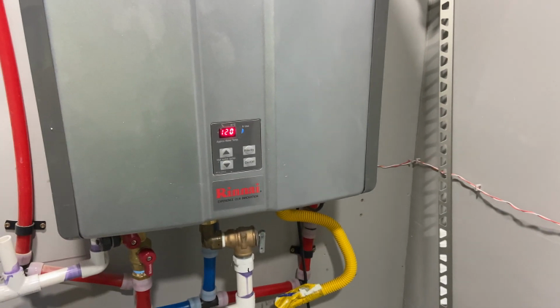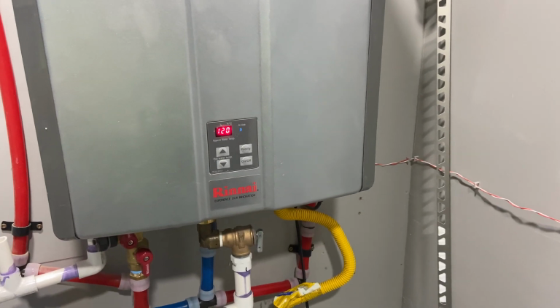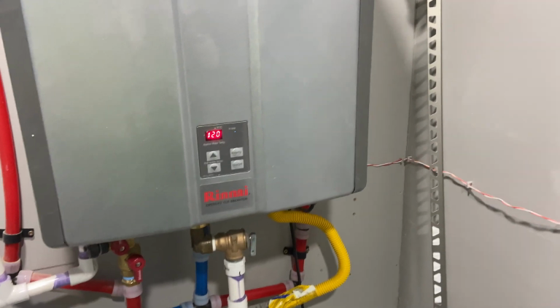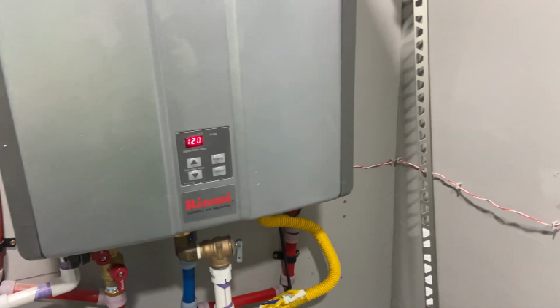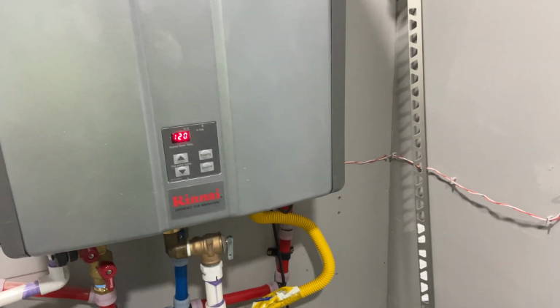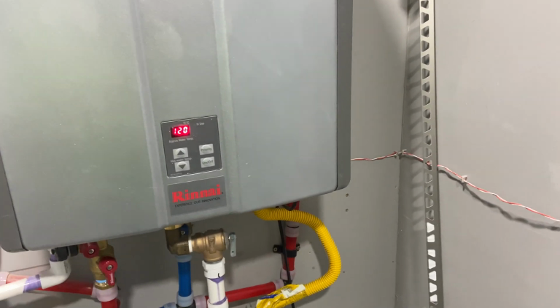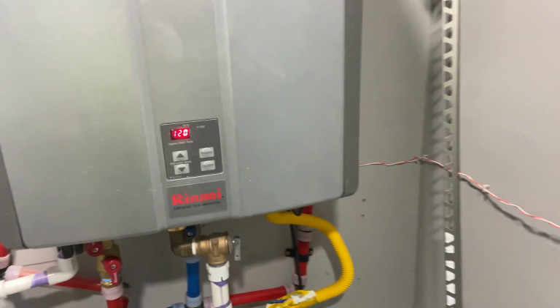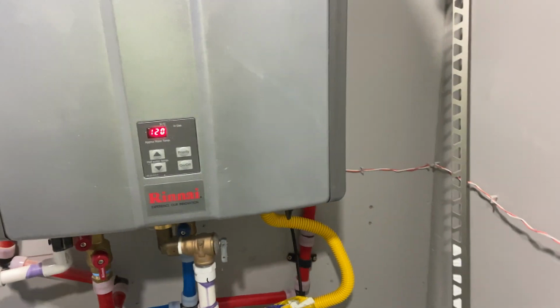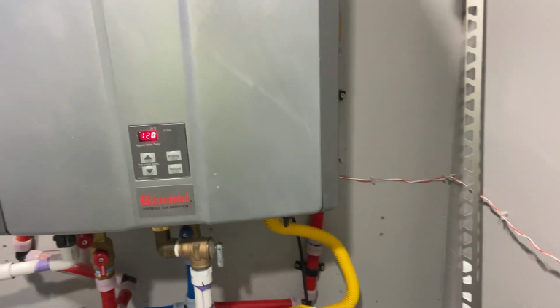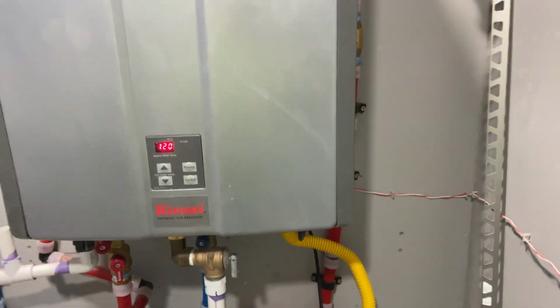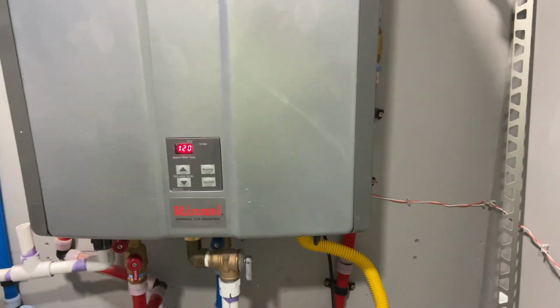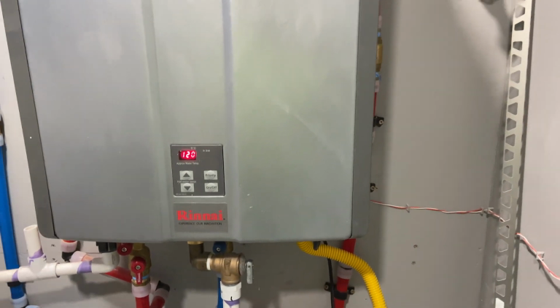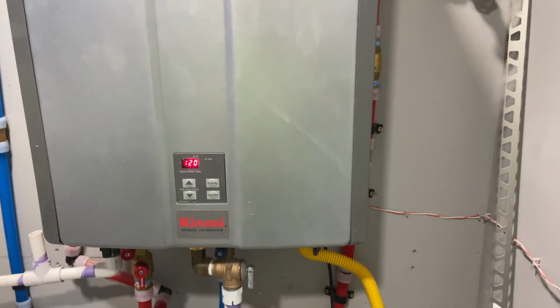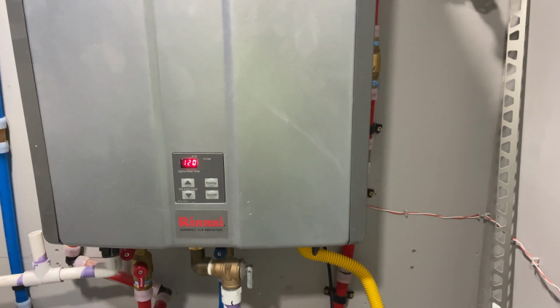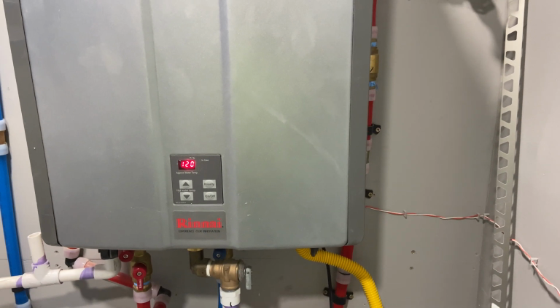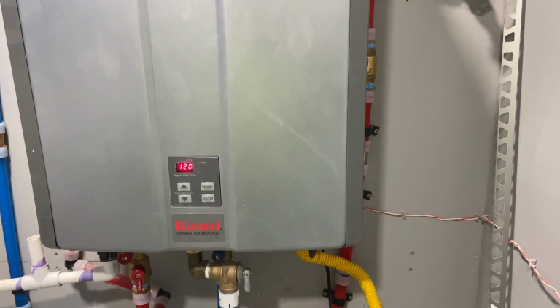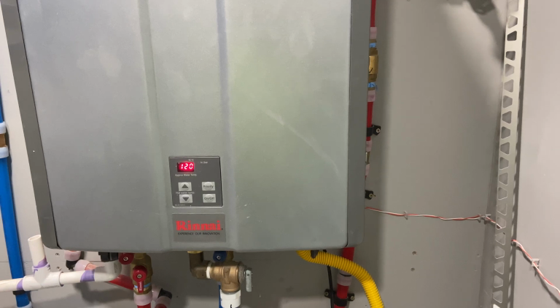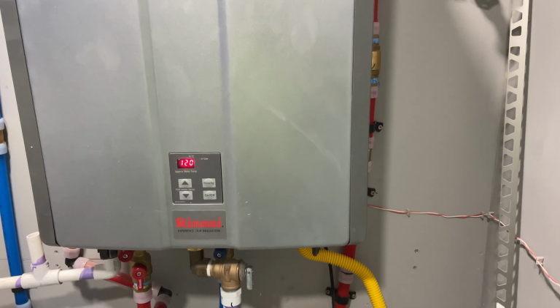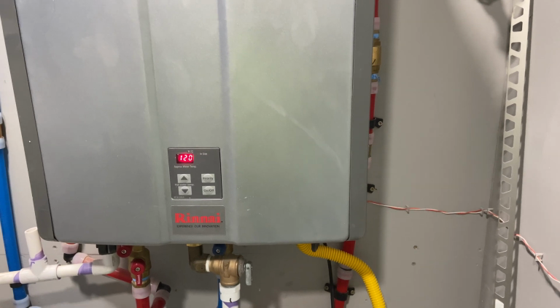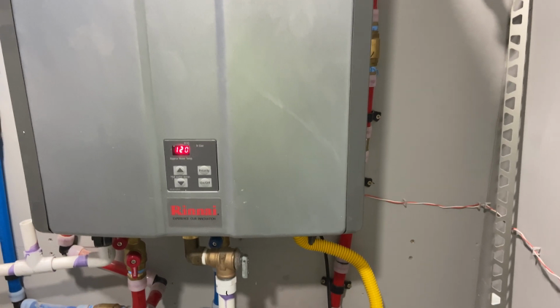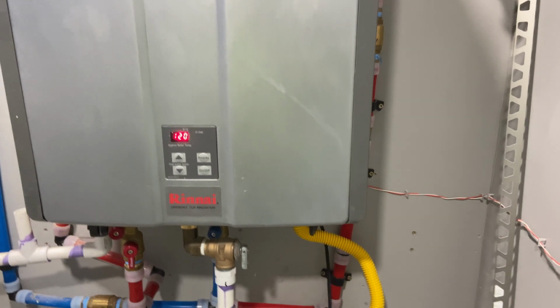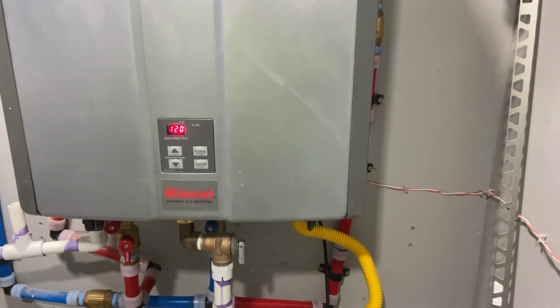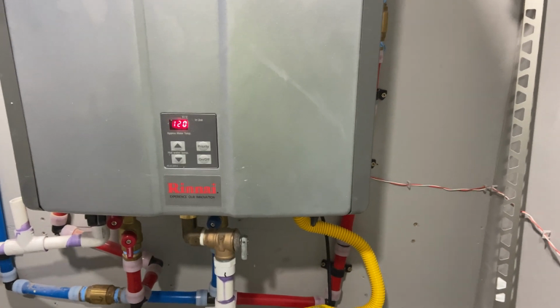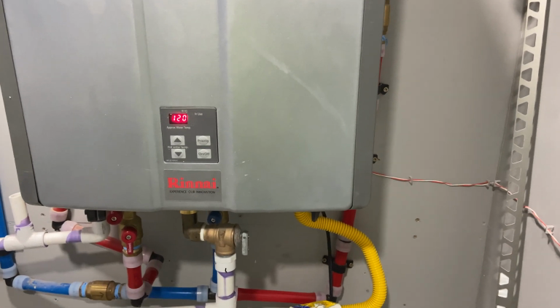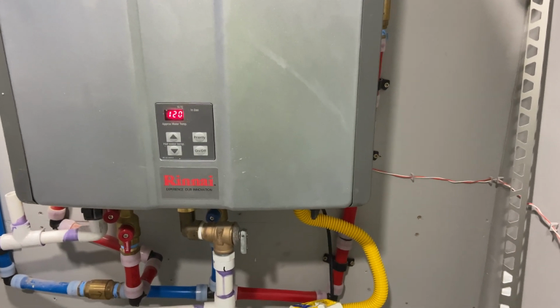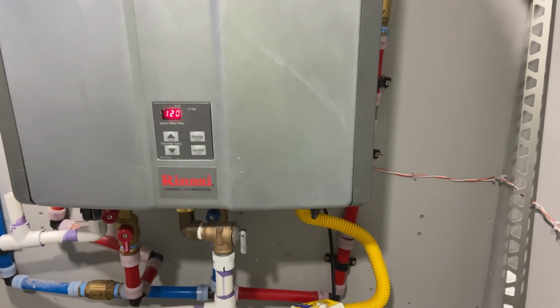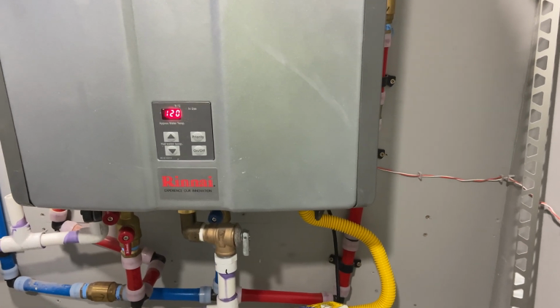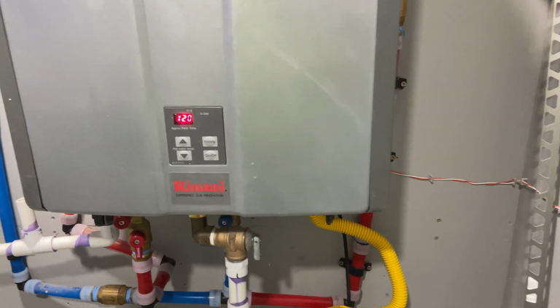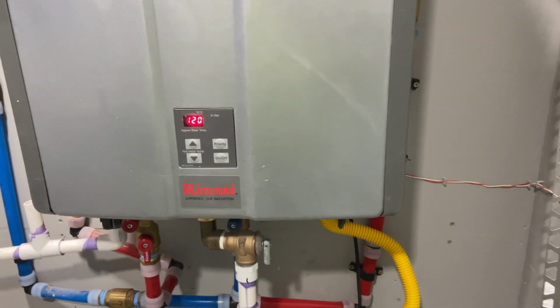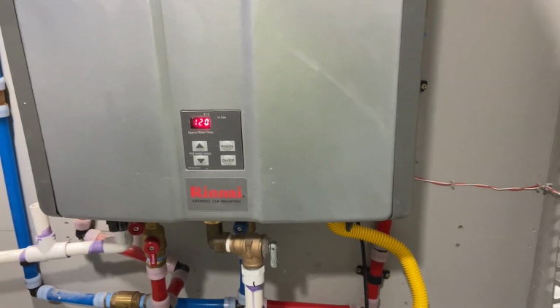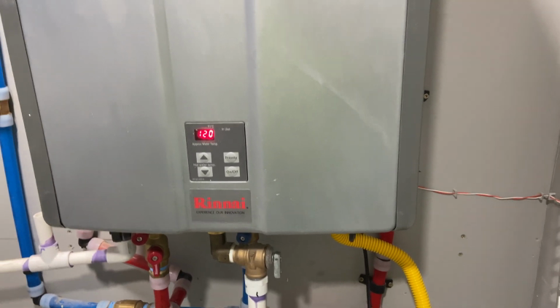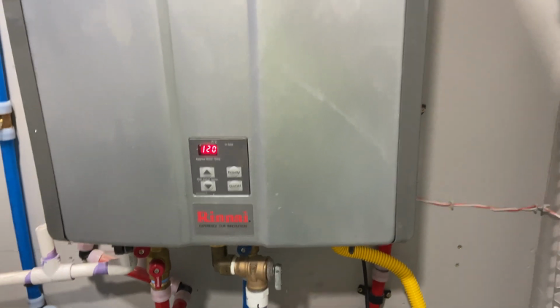Hey viewers, welcome back to the channel. Today I wanted to do the video on the tankless — the final install of the tankless and go over some things.